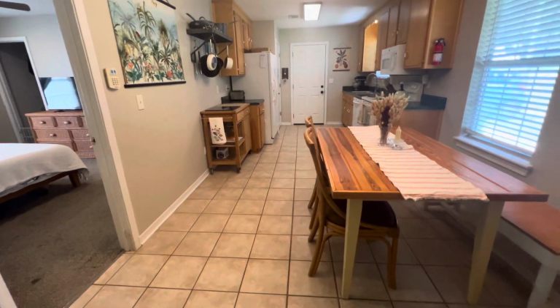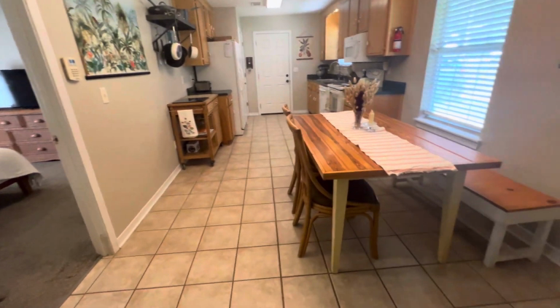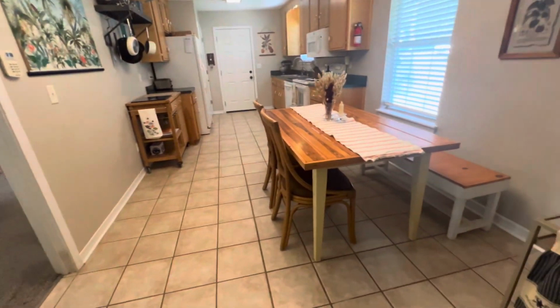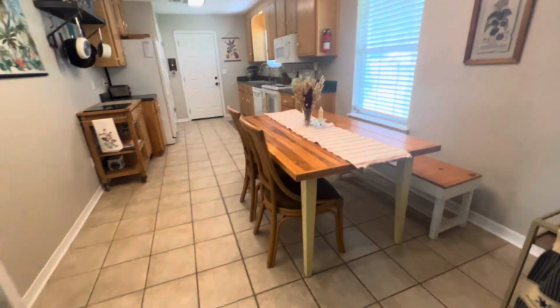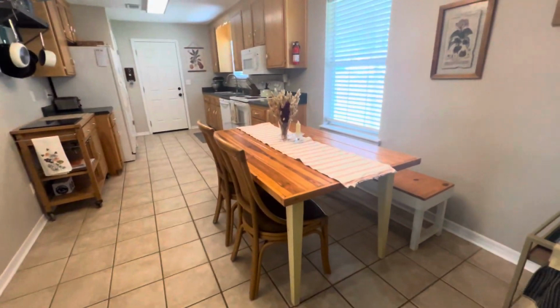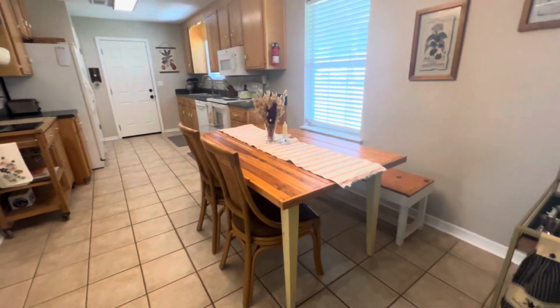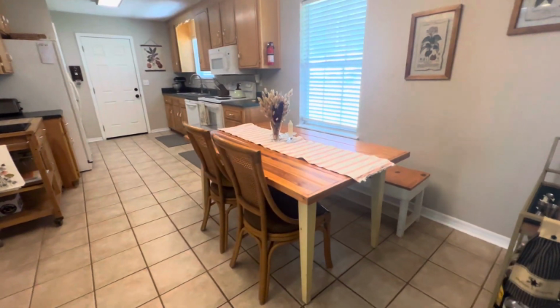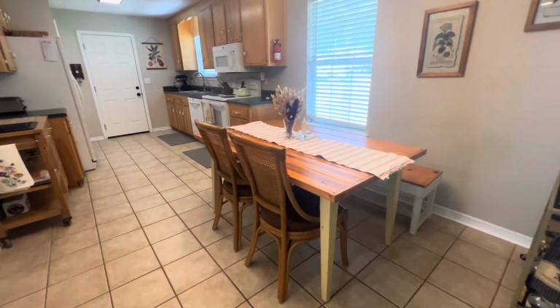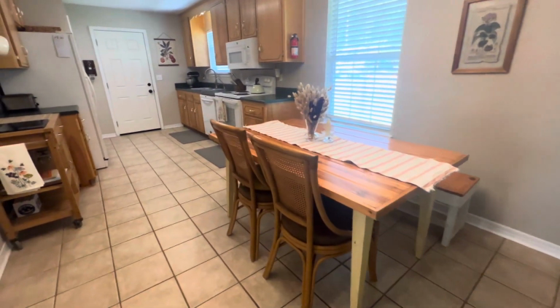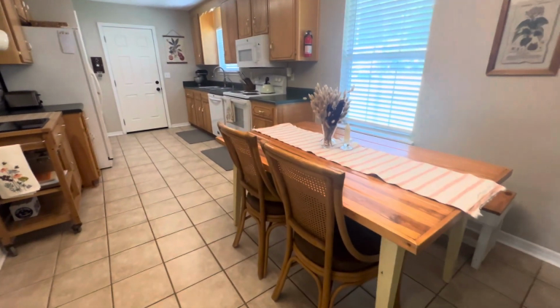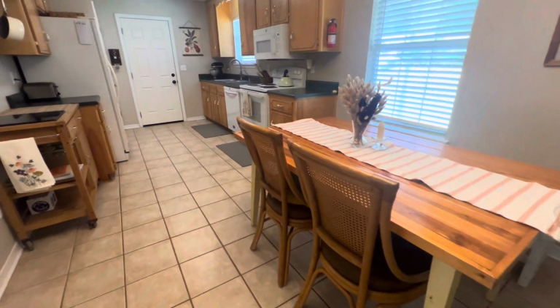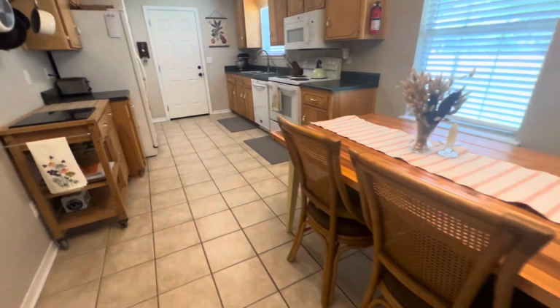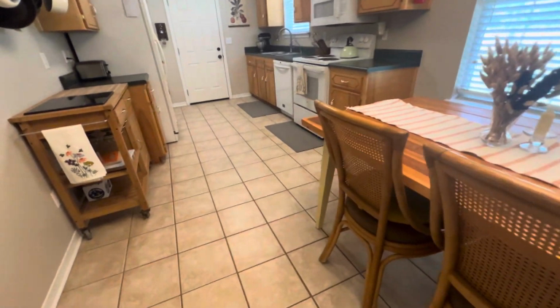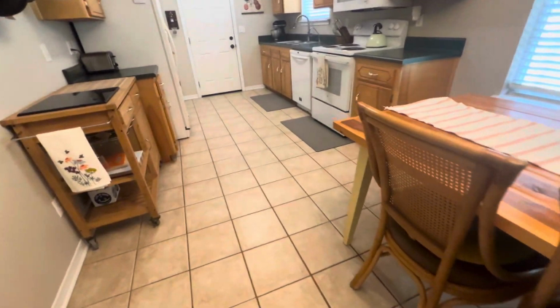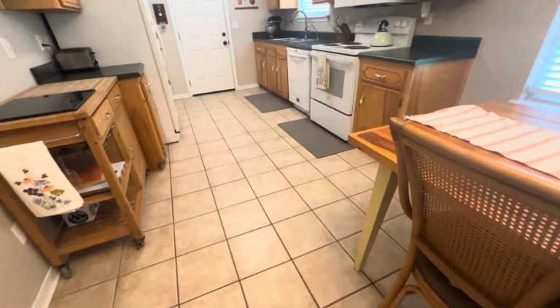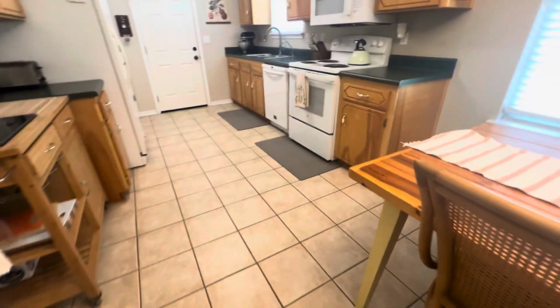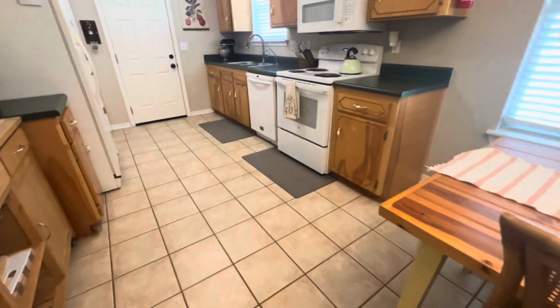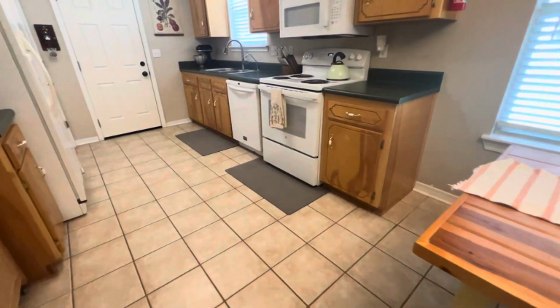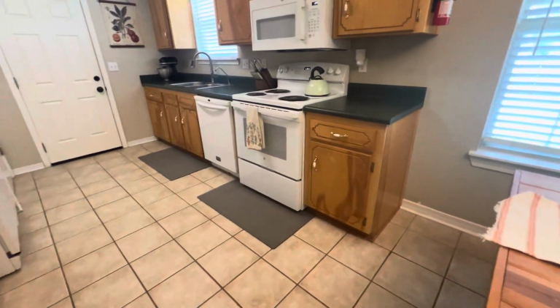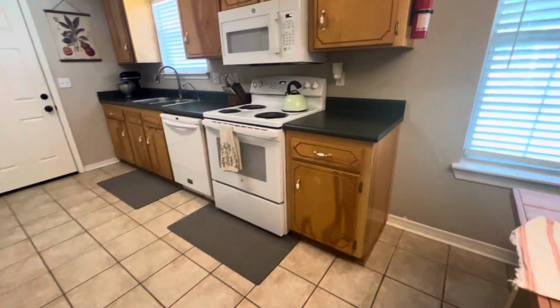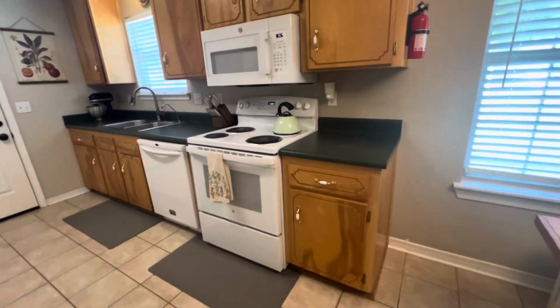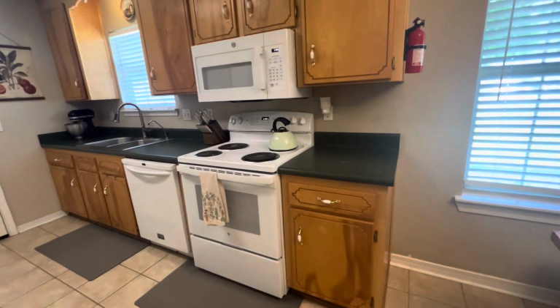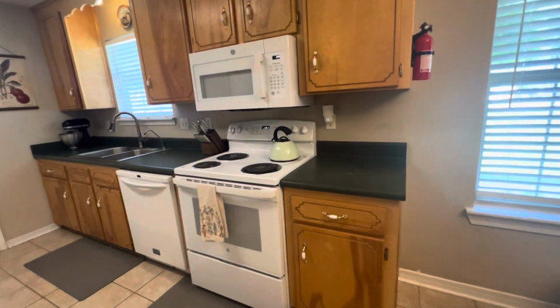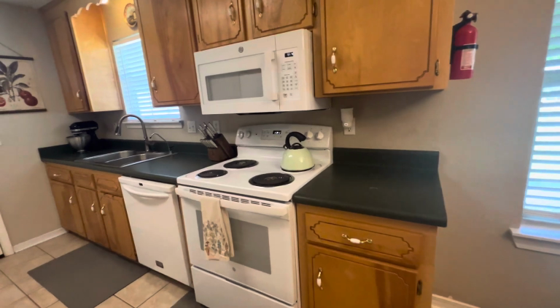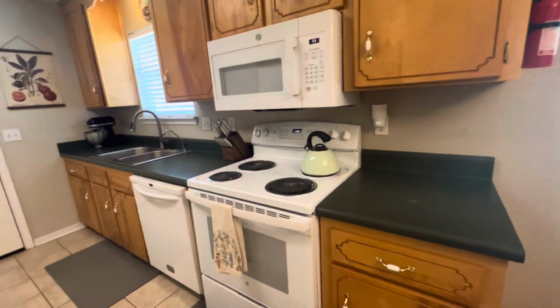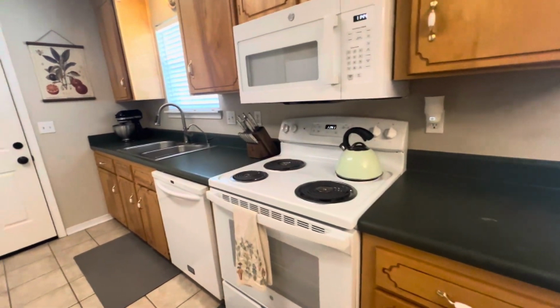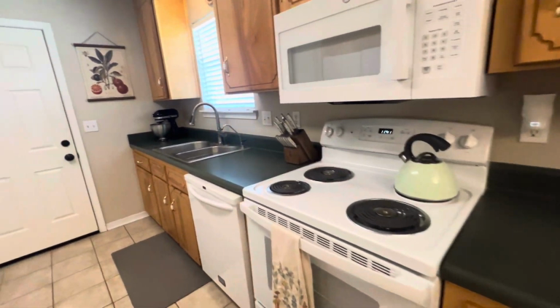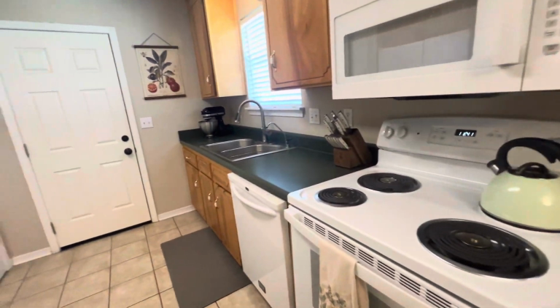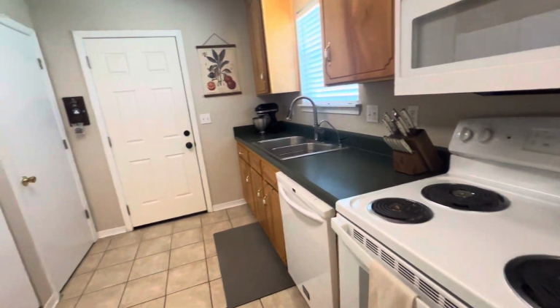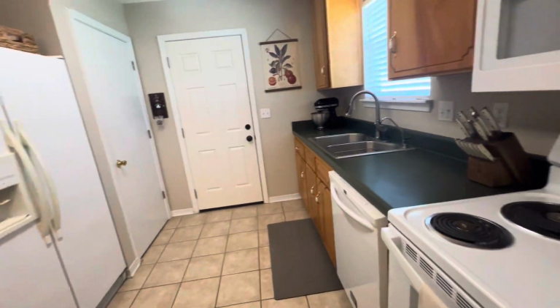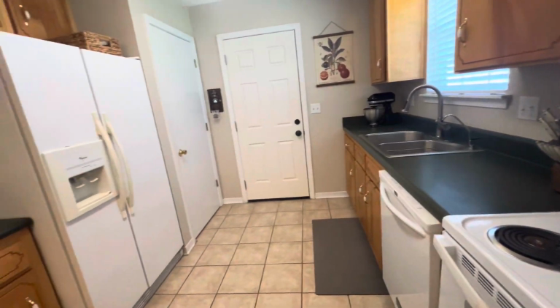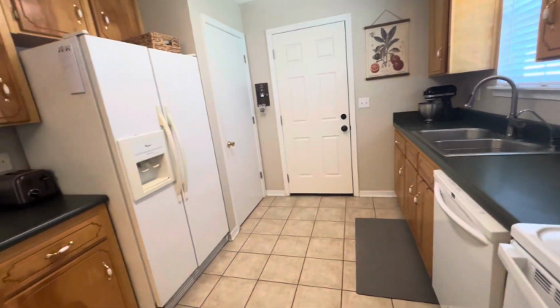To your right is going to be your dining area and kitchen. We've got tile floors, white appliances, and a pantry.